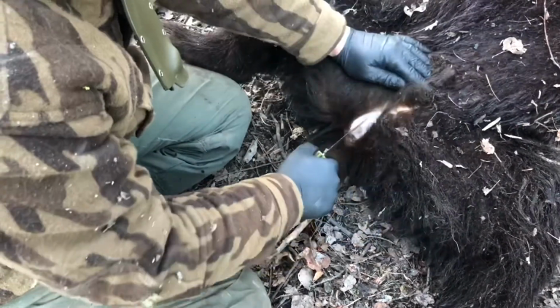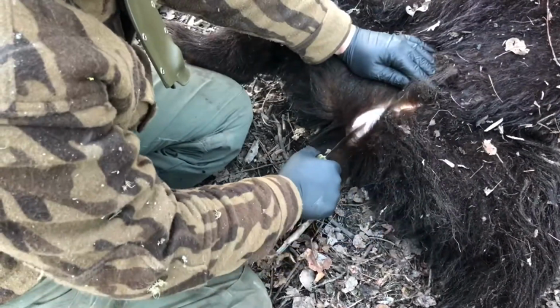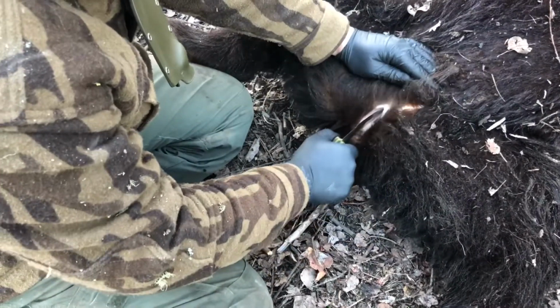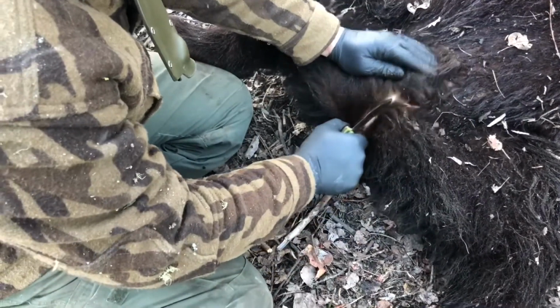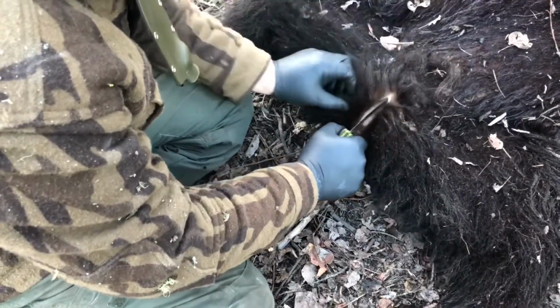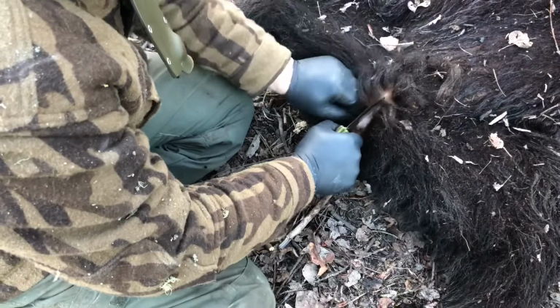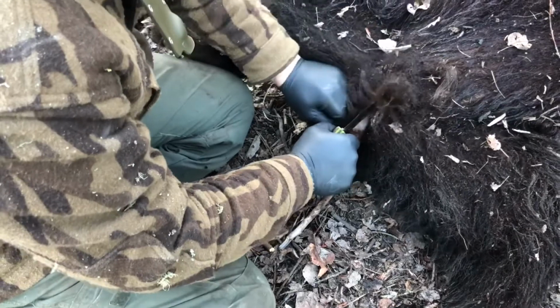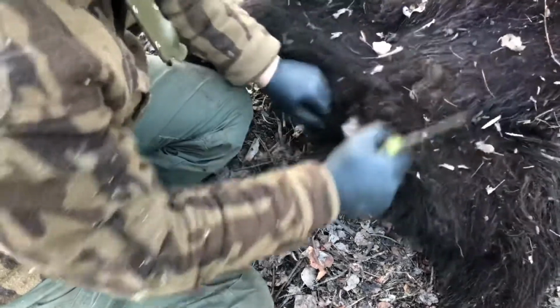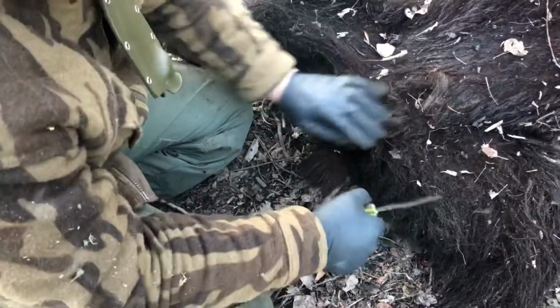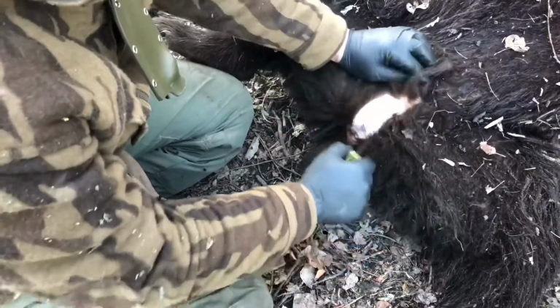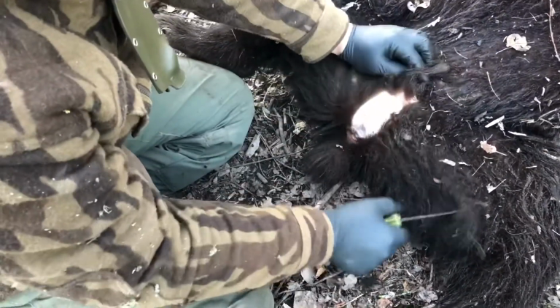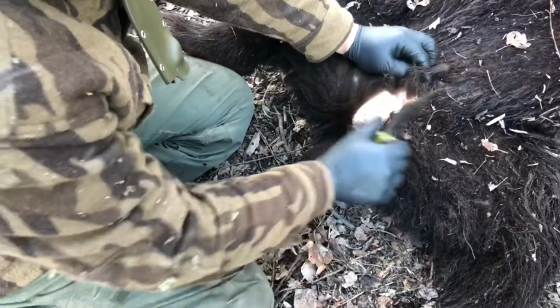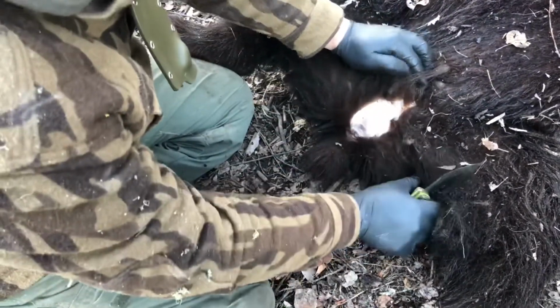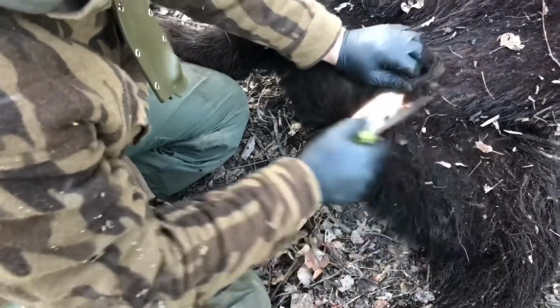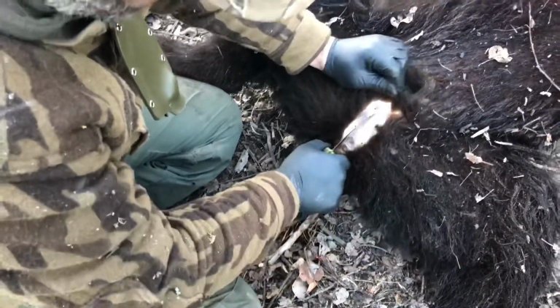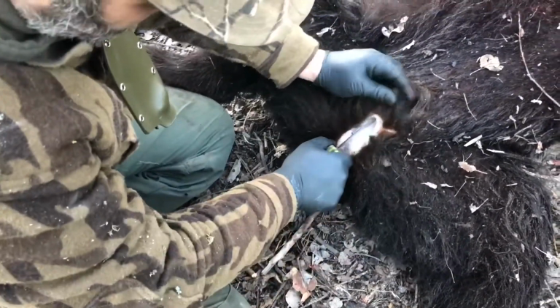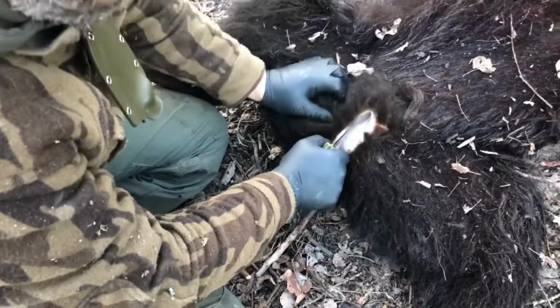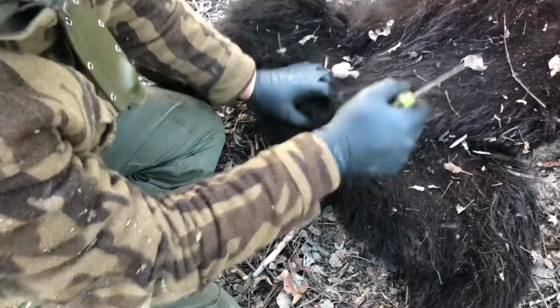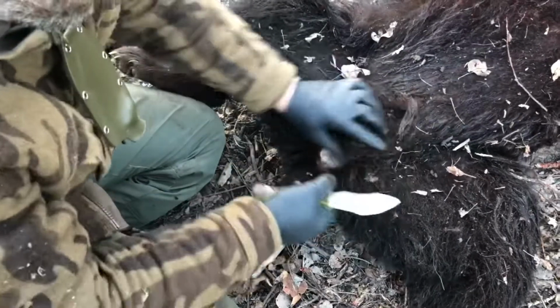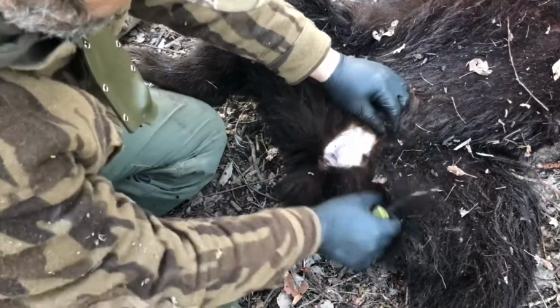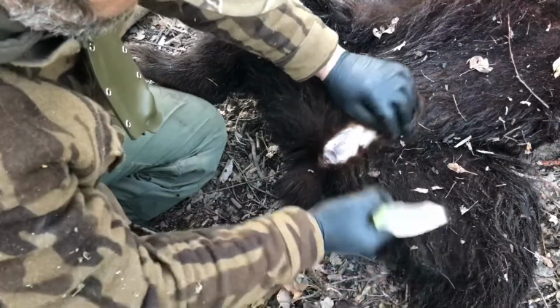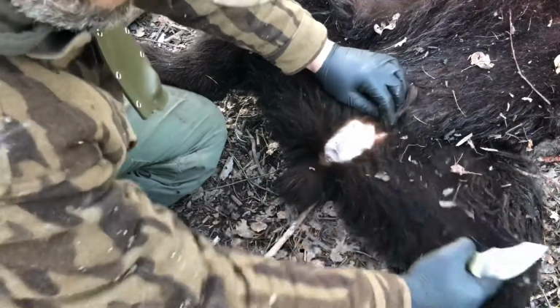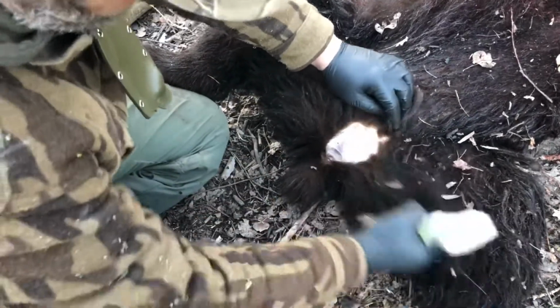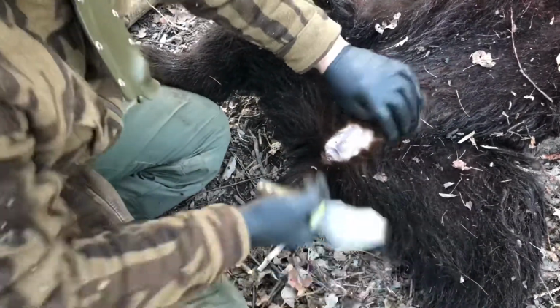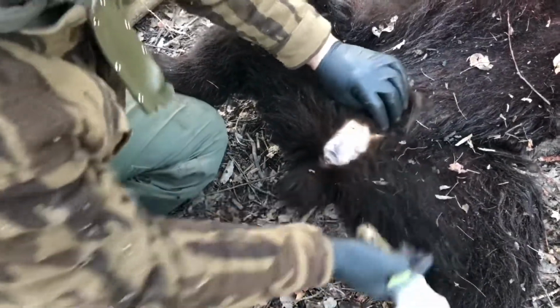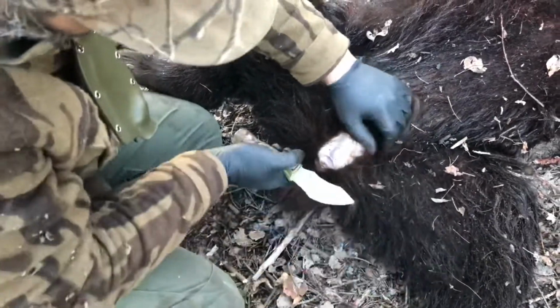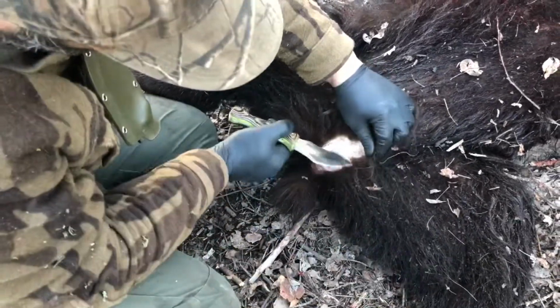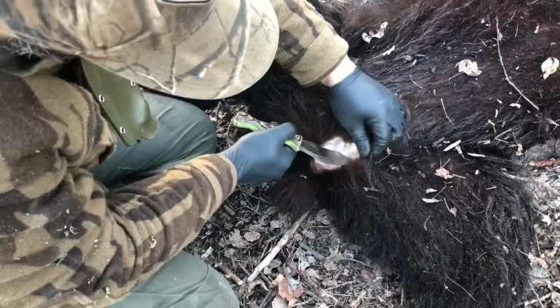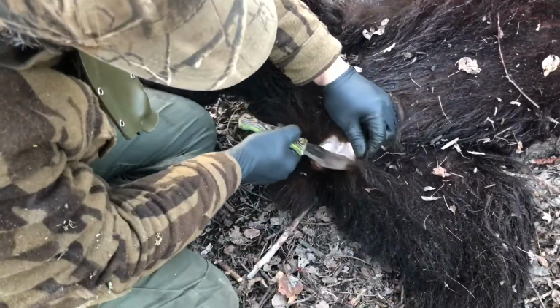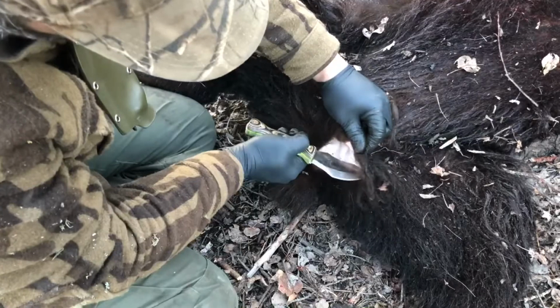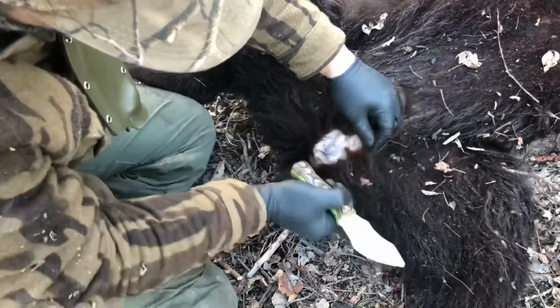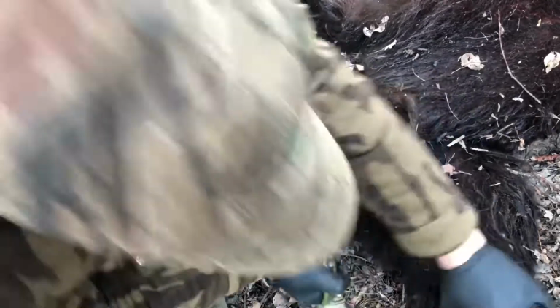Making smaller incisions like this. I don't want to dig the knife in and pull it. I want to know the whole time where my blade, where my cut is. On this bear, even though he's small...